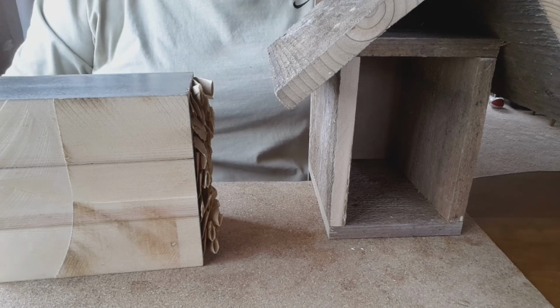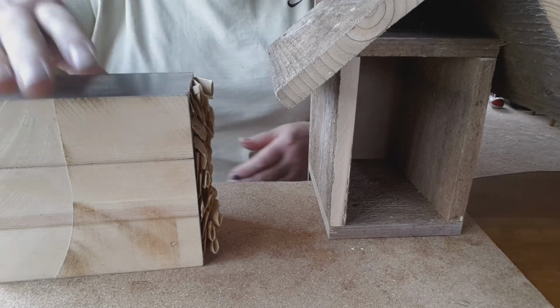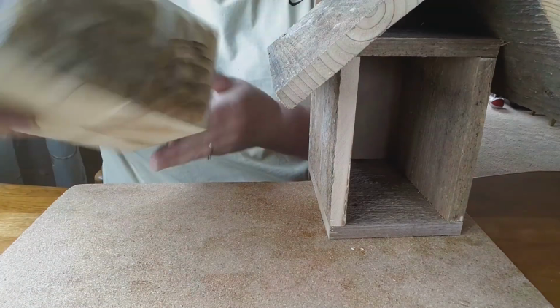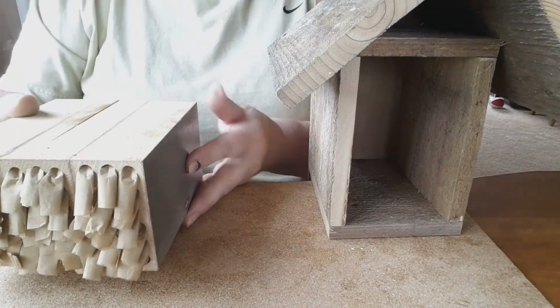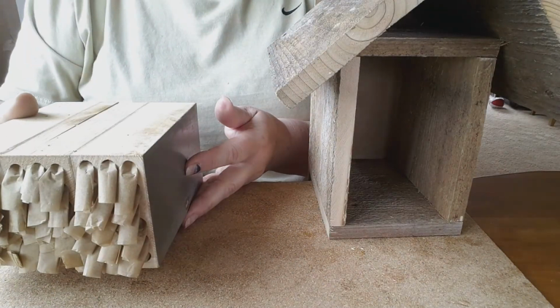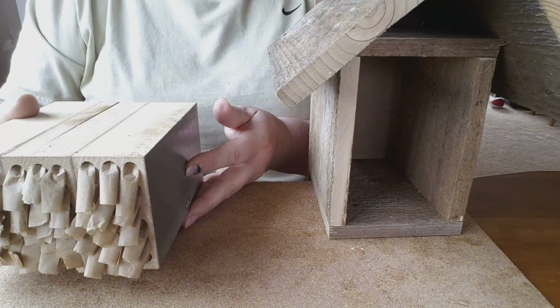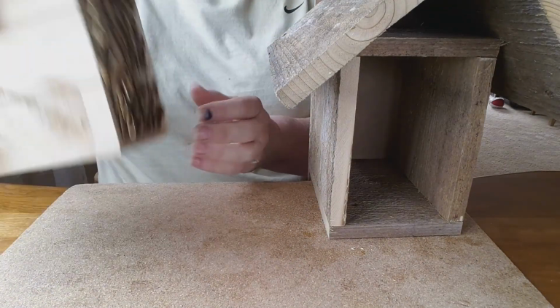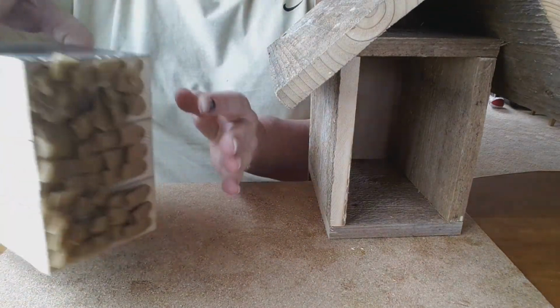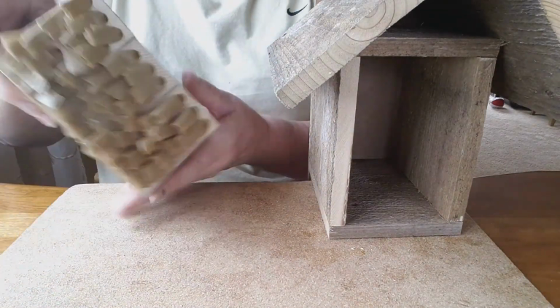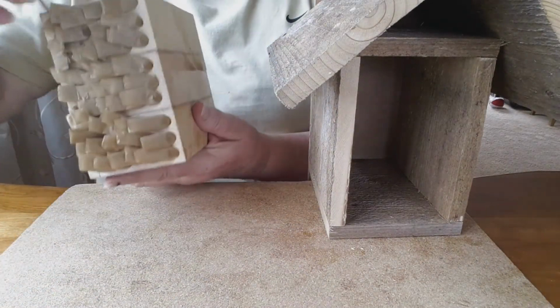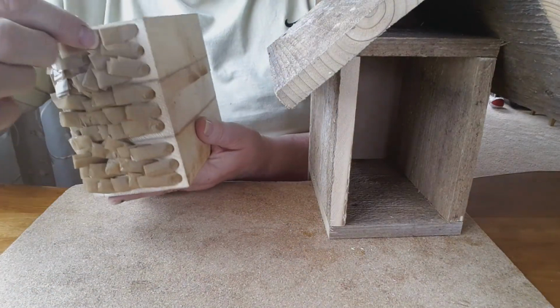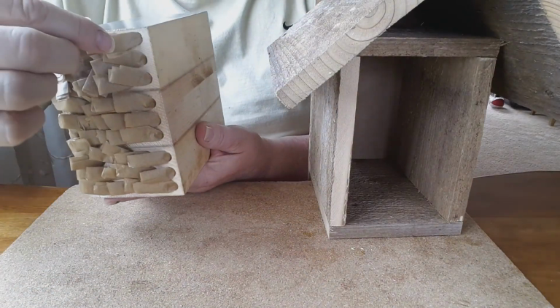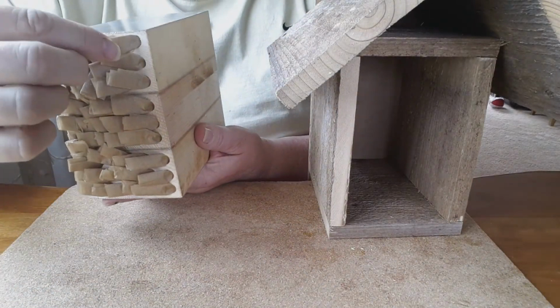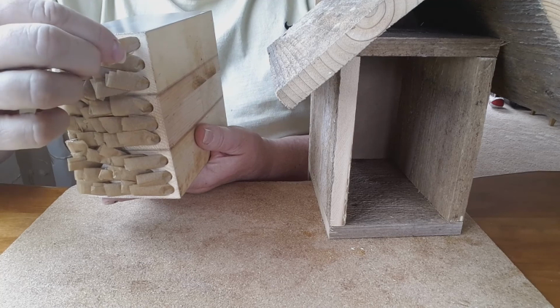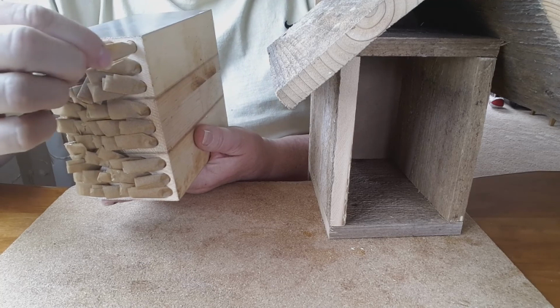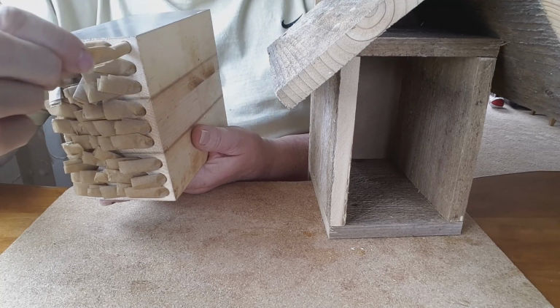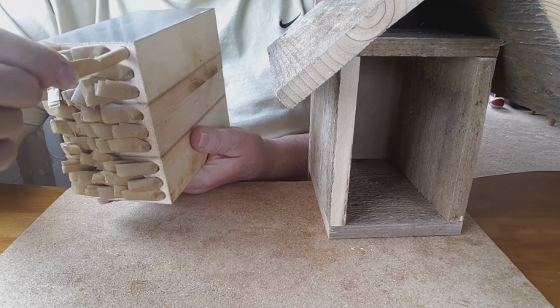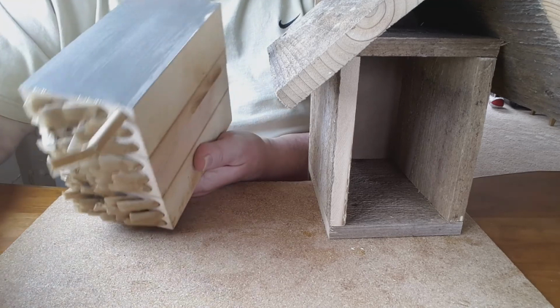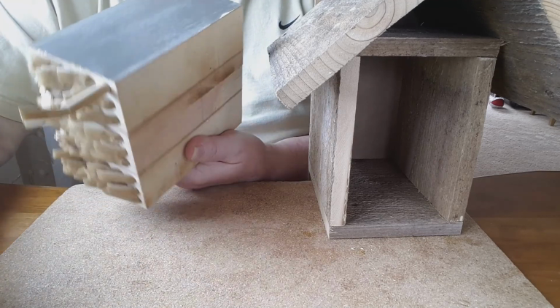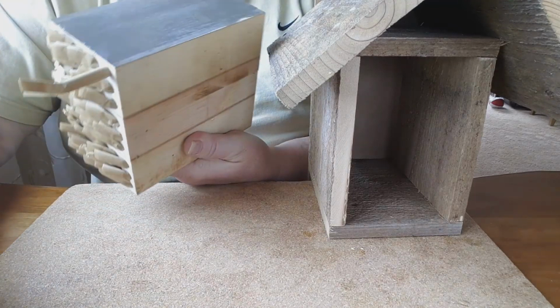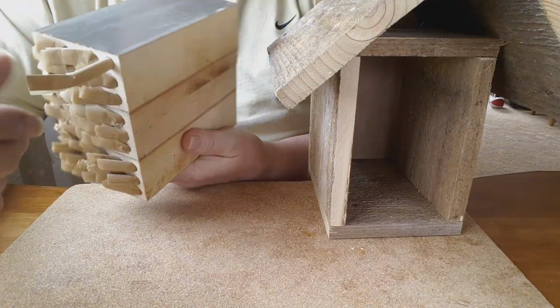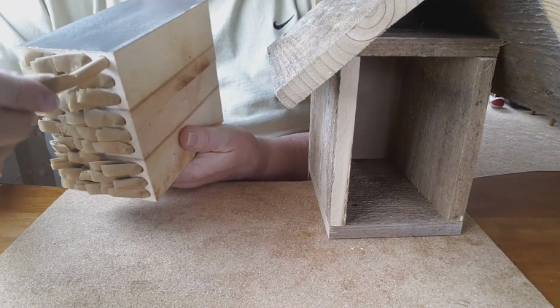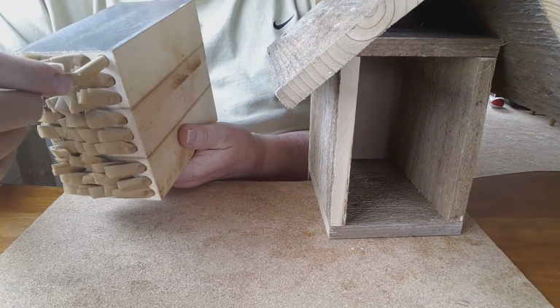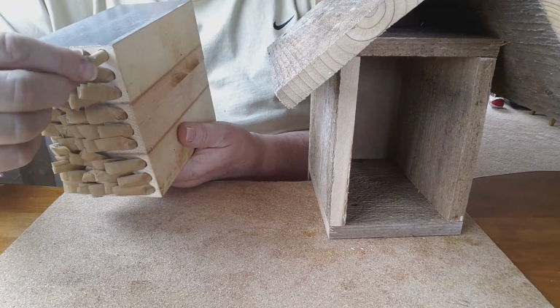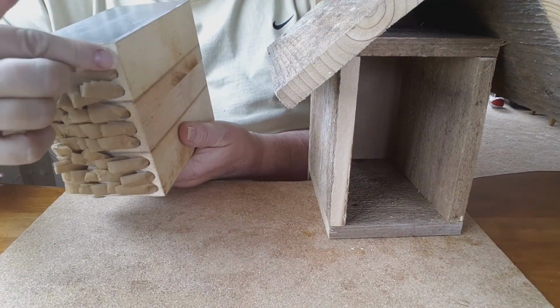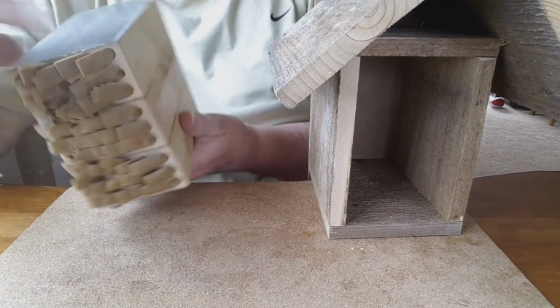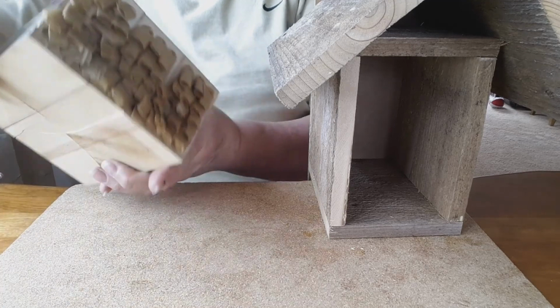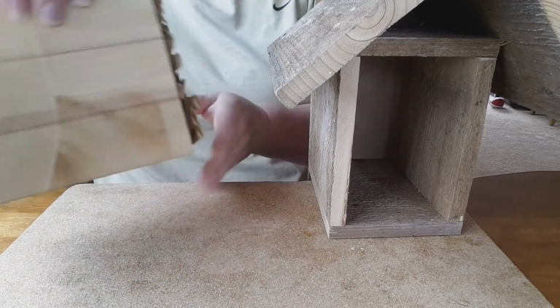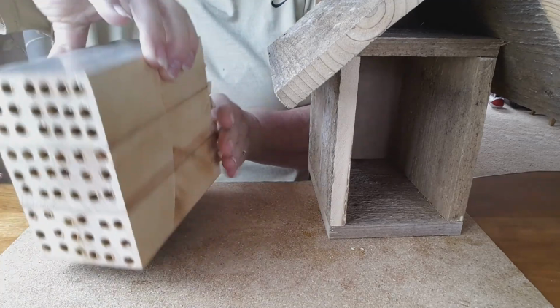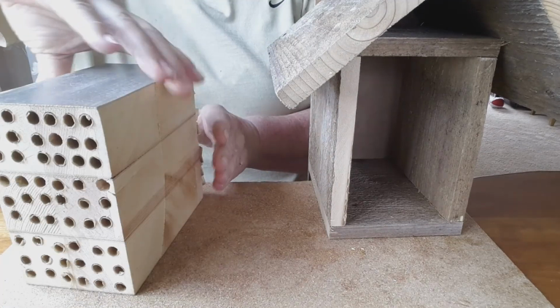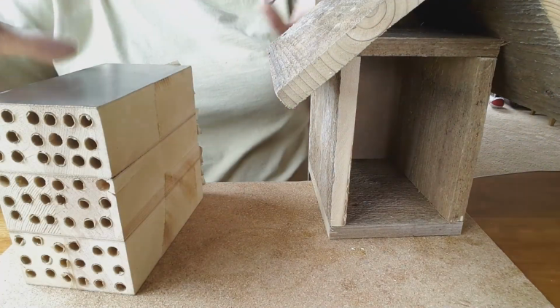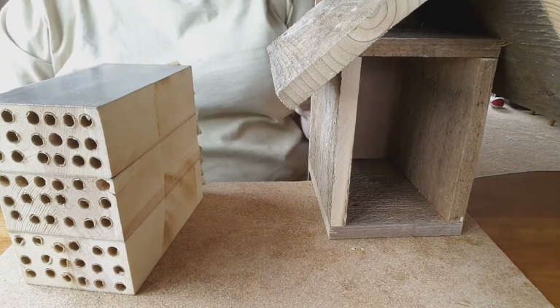These are all completed. Every cell has a little tube and we'll be able to pull out and harvest the cocoons in the fall. And they are ready to go.